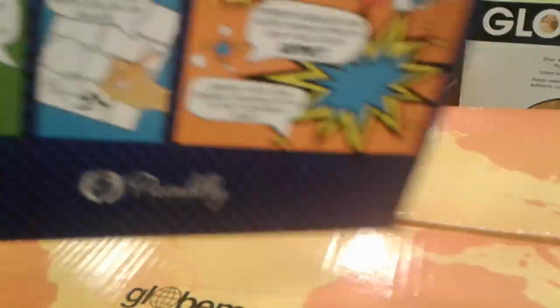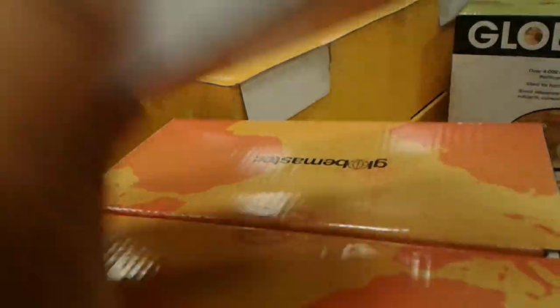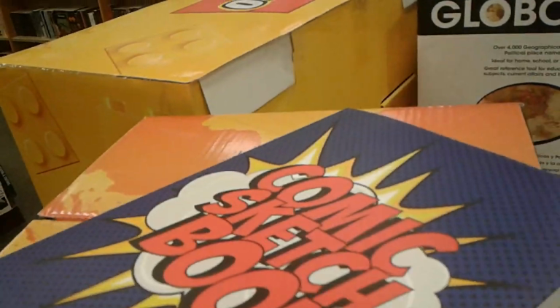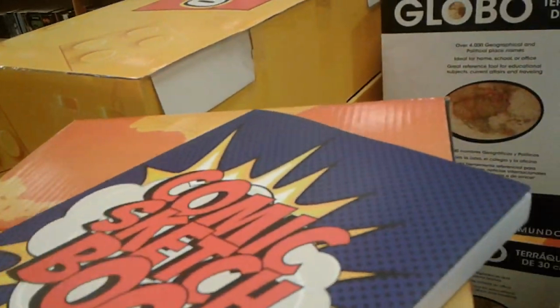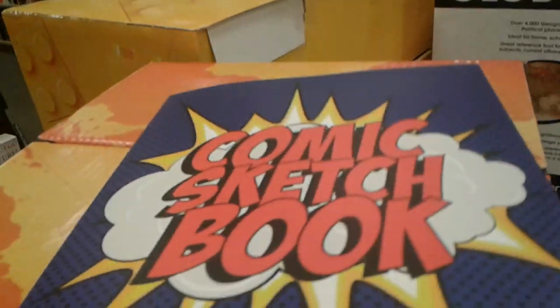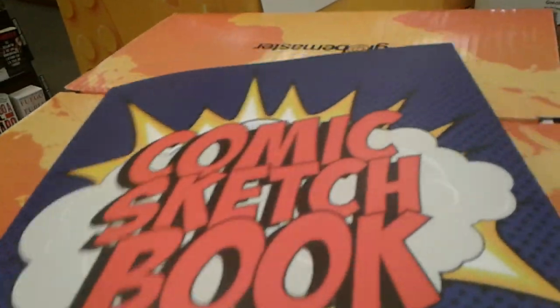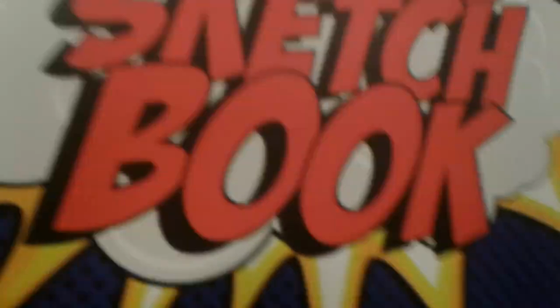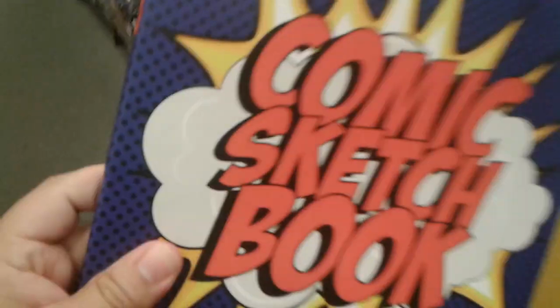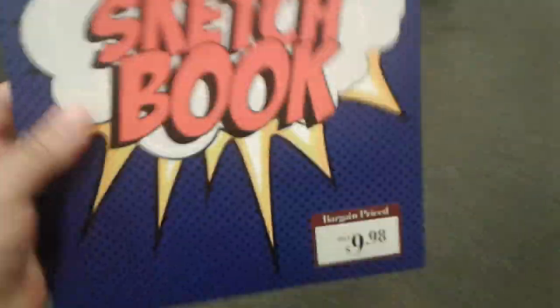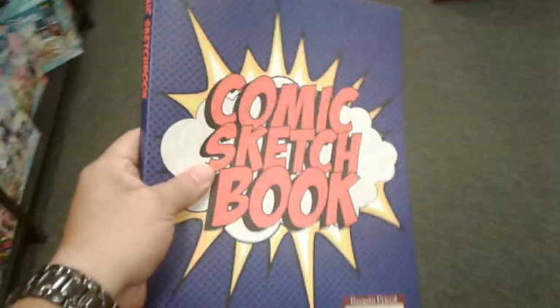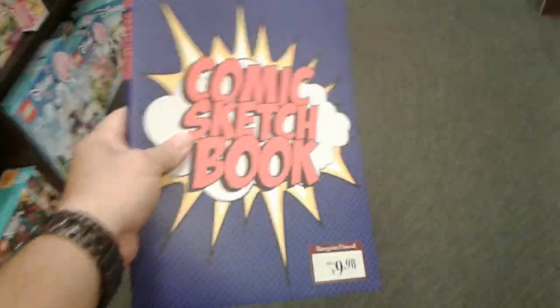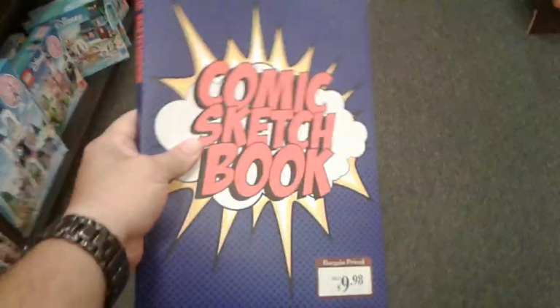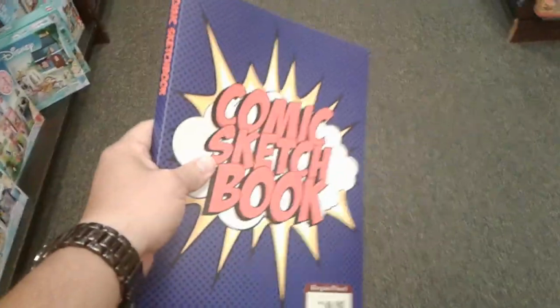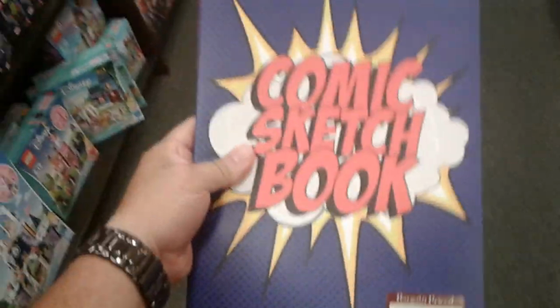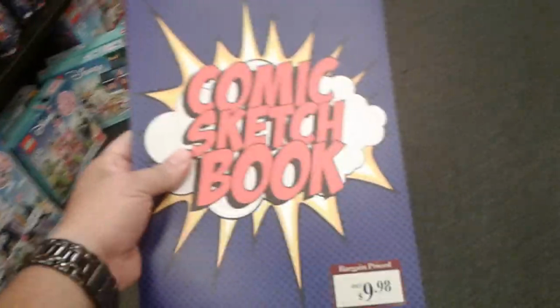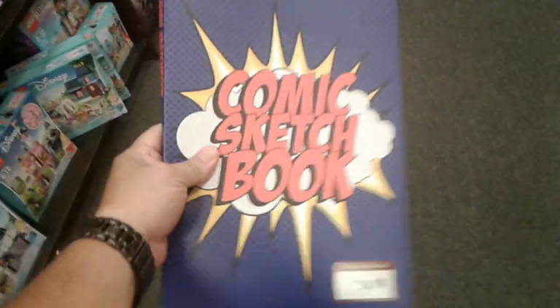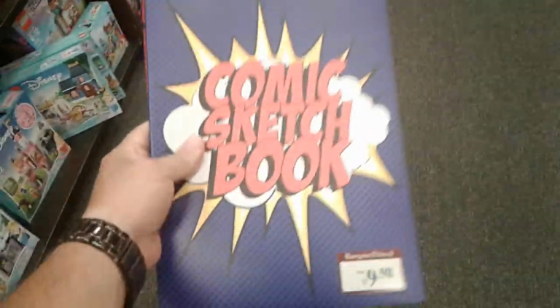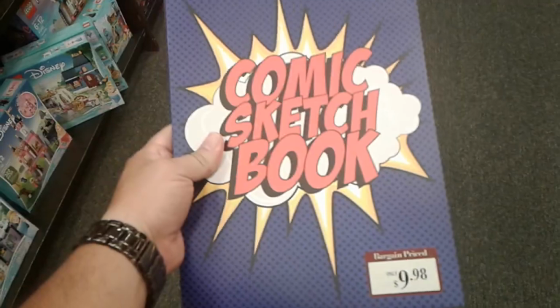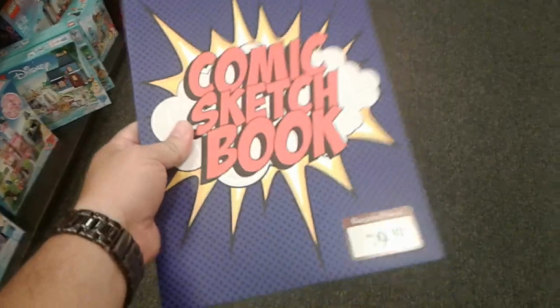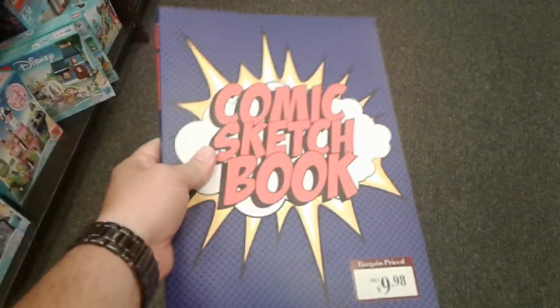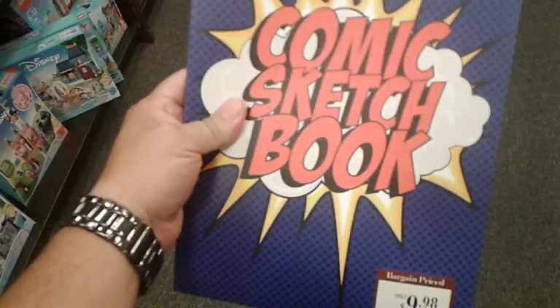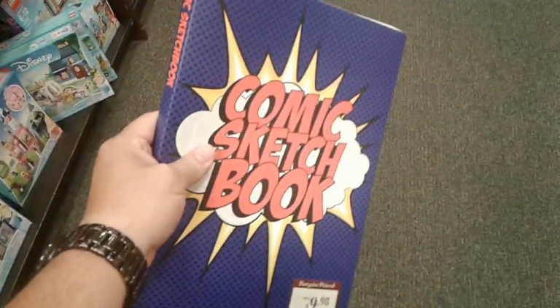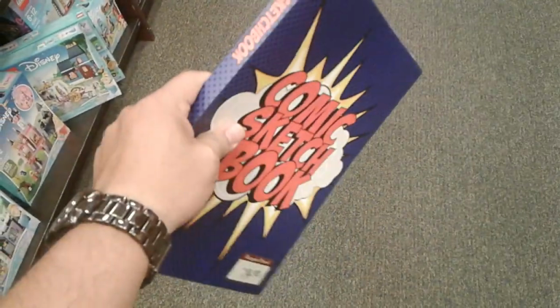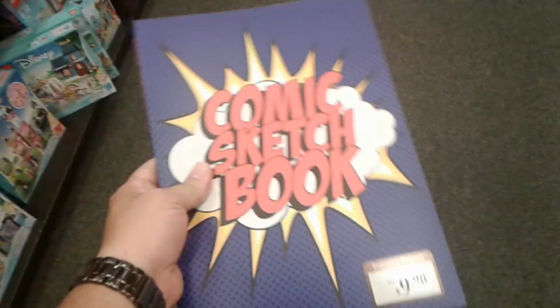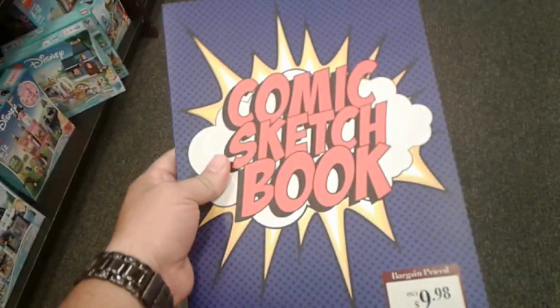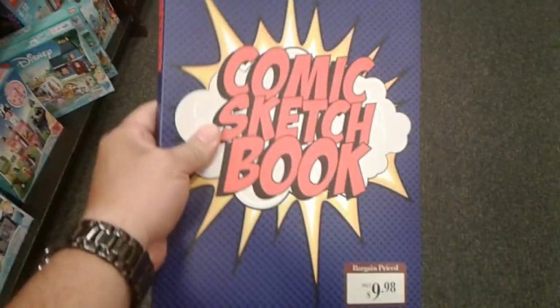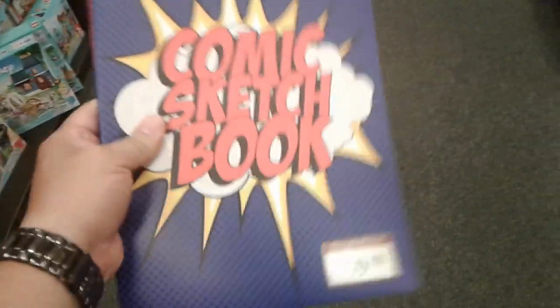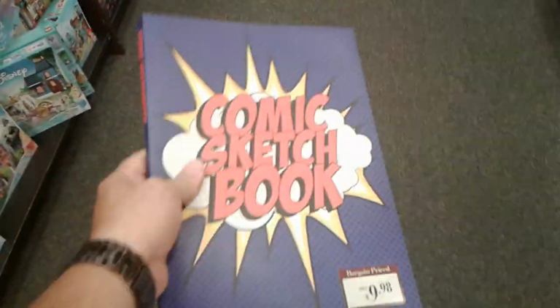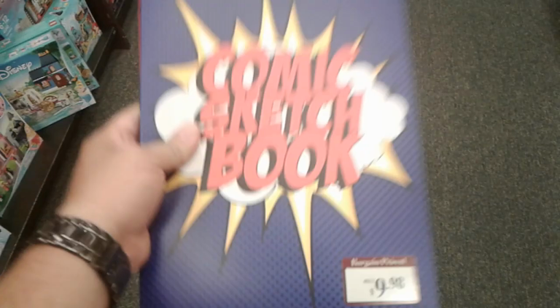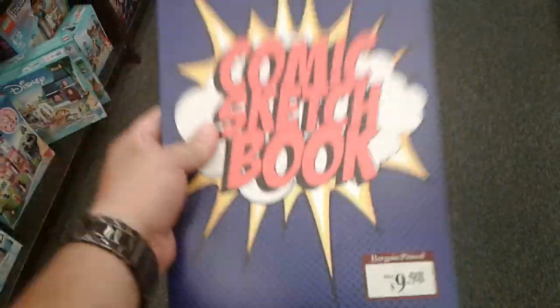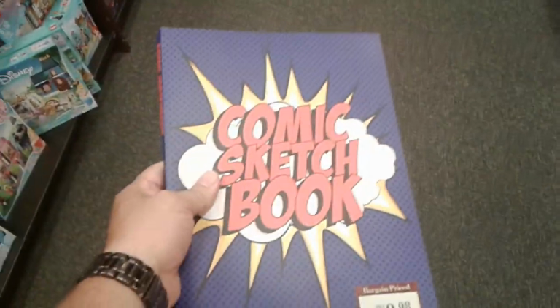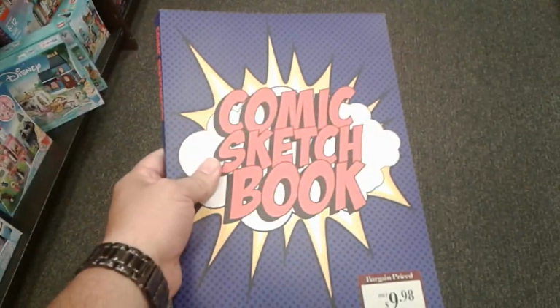That's basically it — just a short little video about this. I felt the need to make a video to show it to you guys that like to draw. You probably don't know about this book, or maybe you do, I don't know.